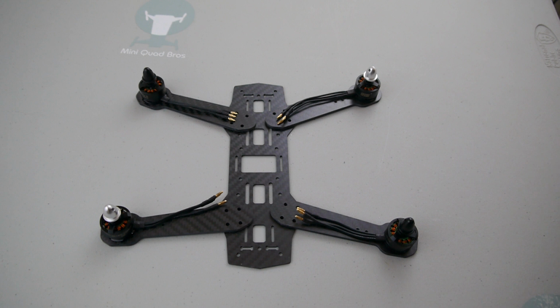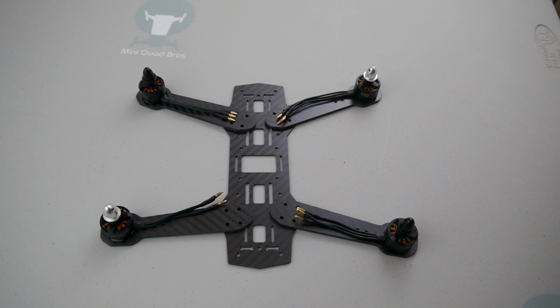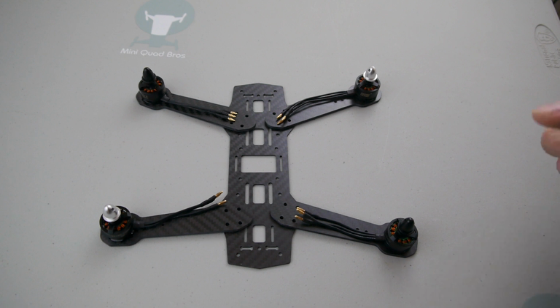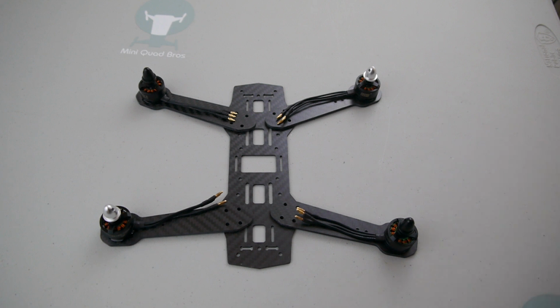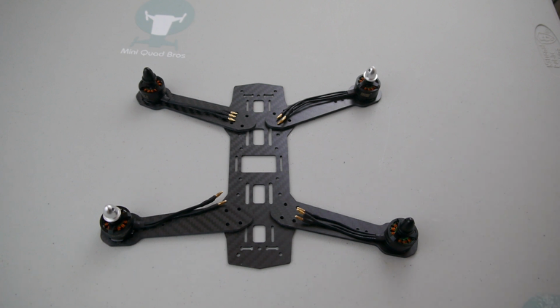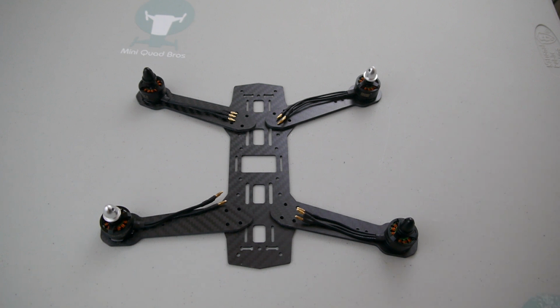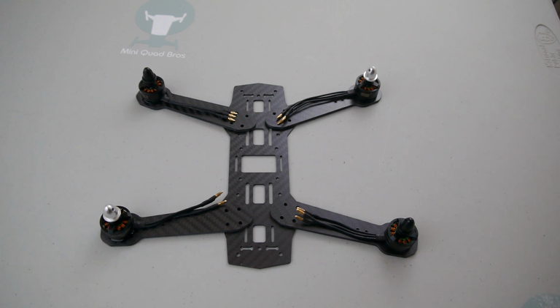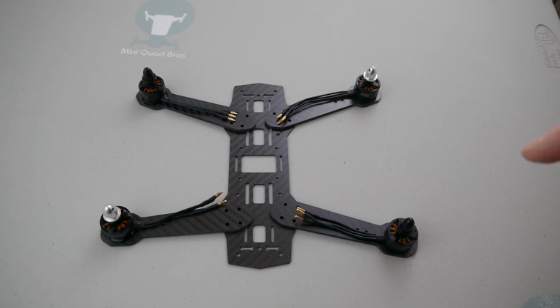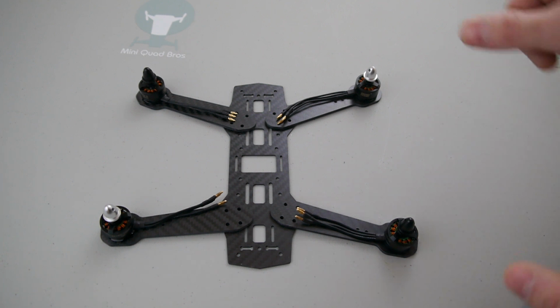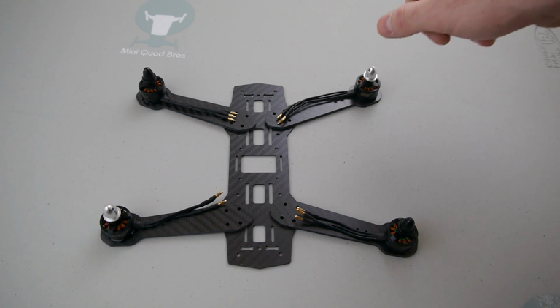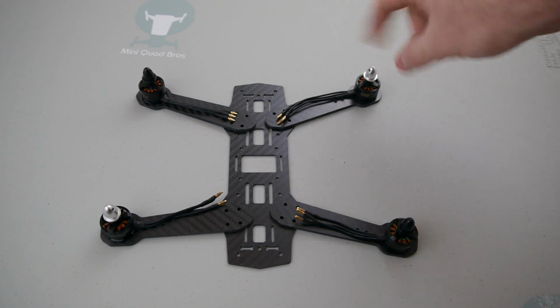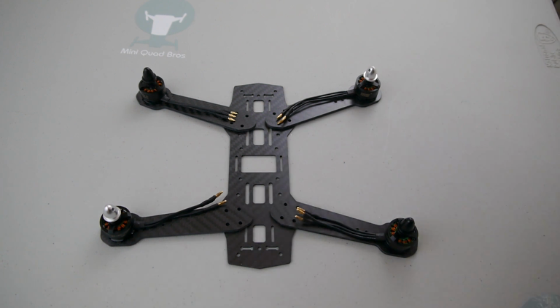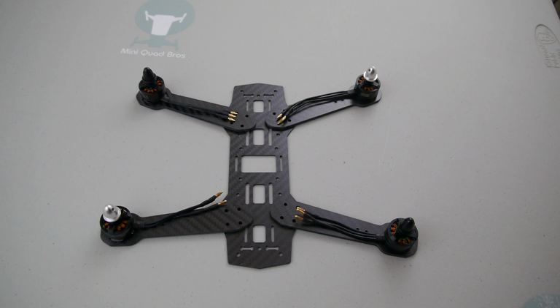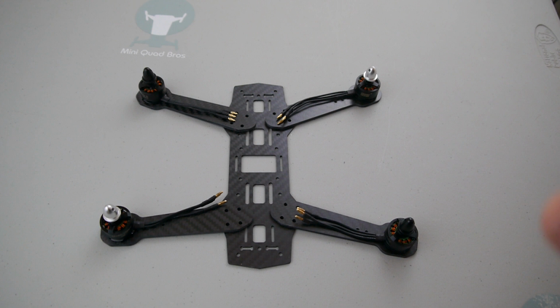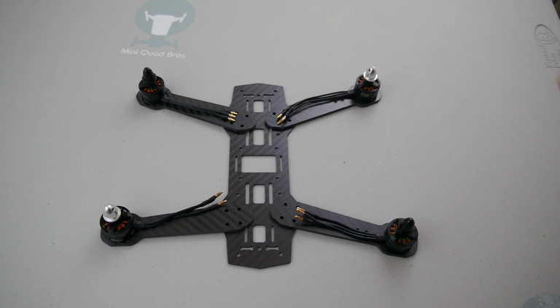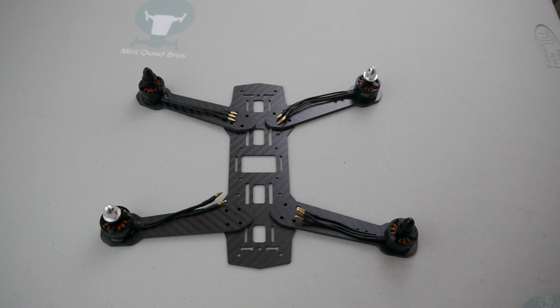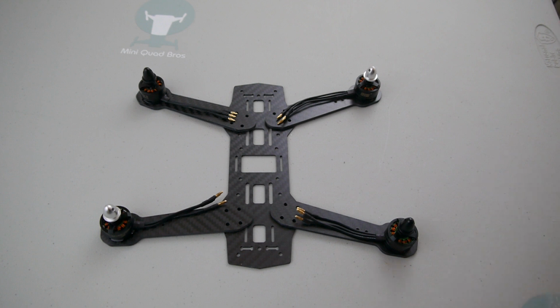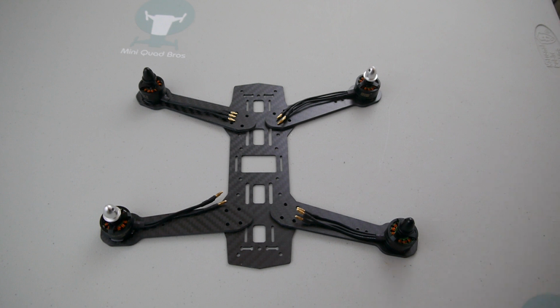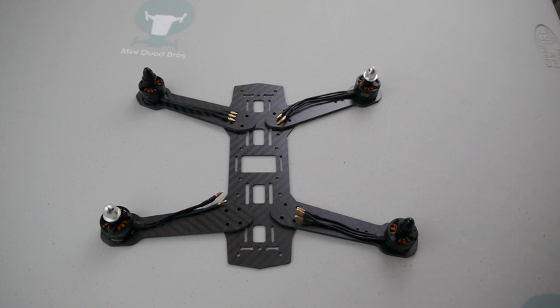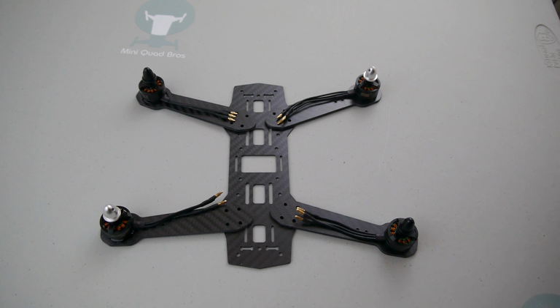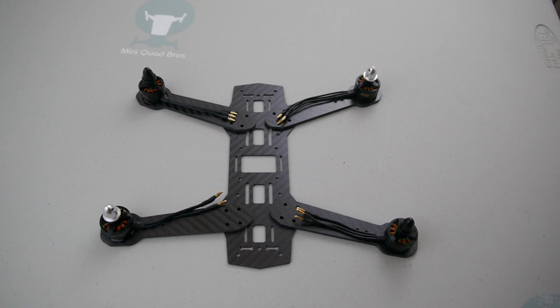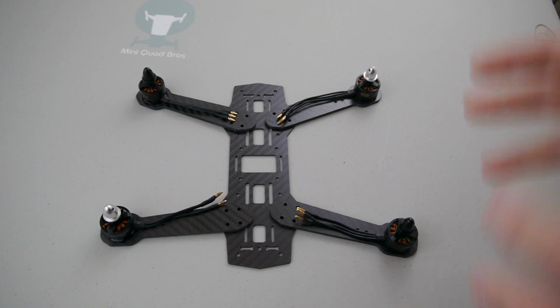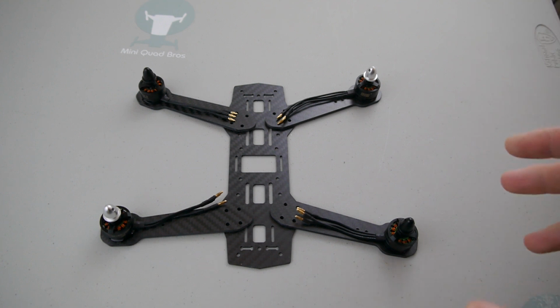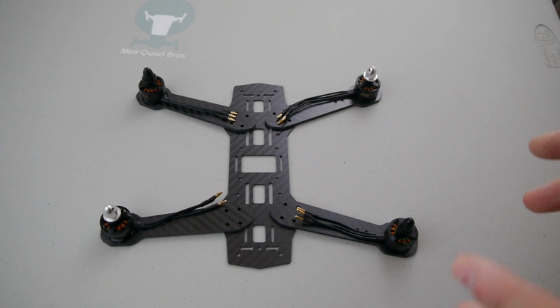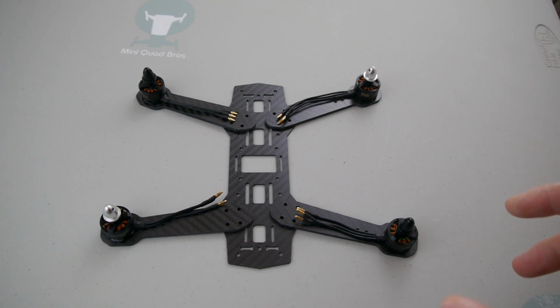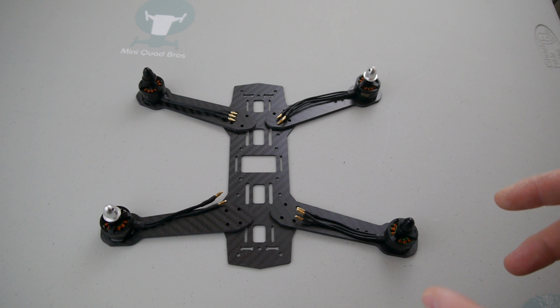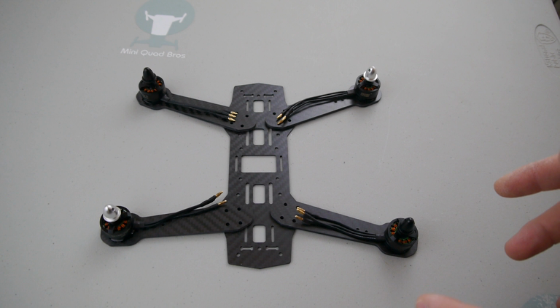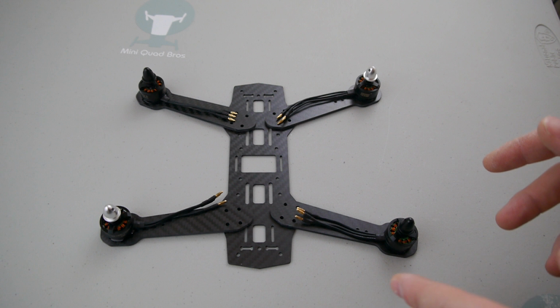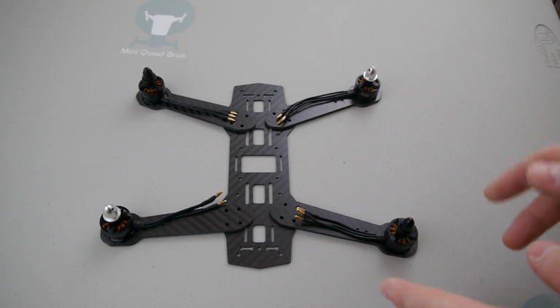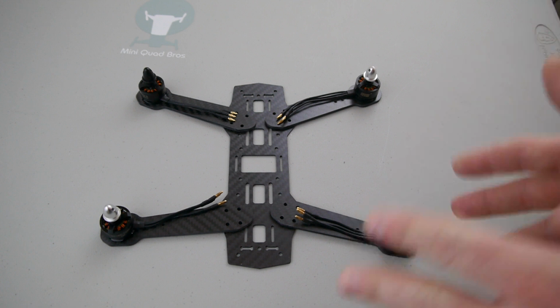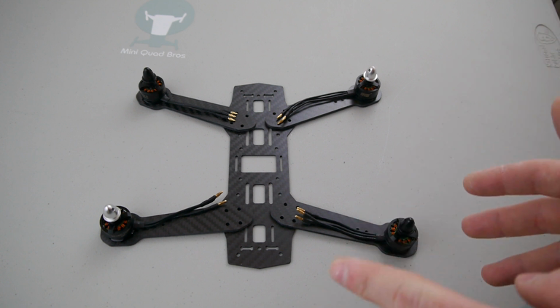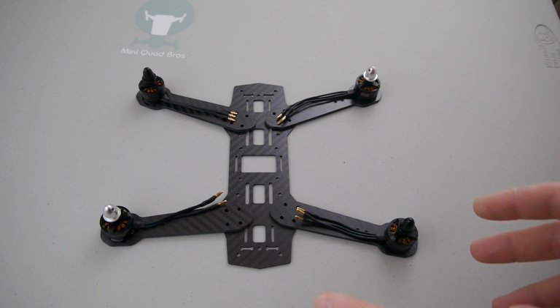So when you change props, you just throw the prop on, spin it down by hand, and just fly it, and they'll tighten on their own. But you need to have them in the right spots on the quad for that to work, and this is how it's set up.